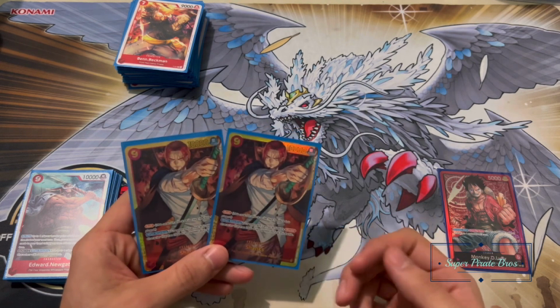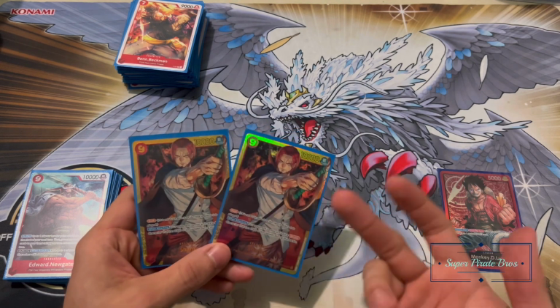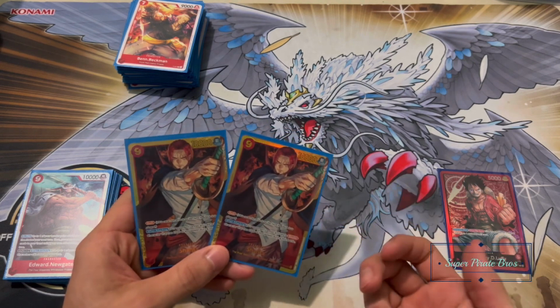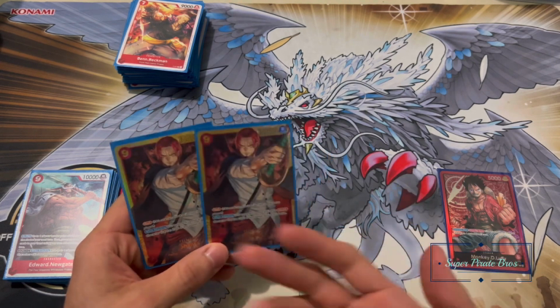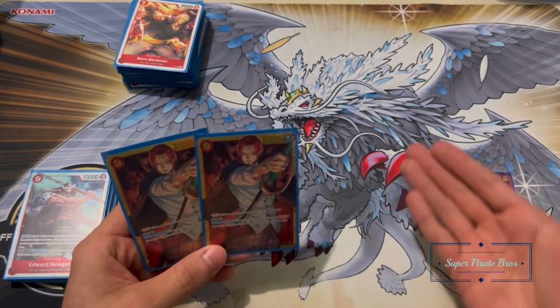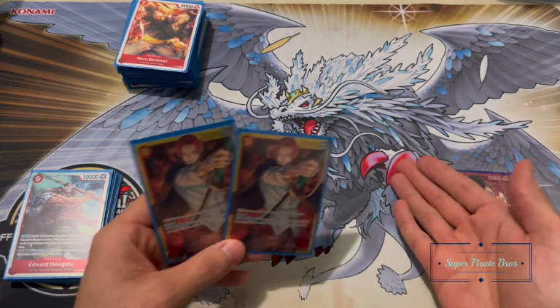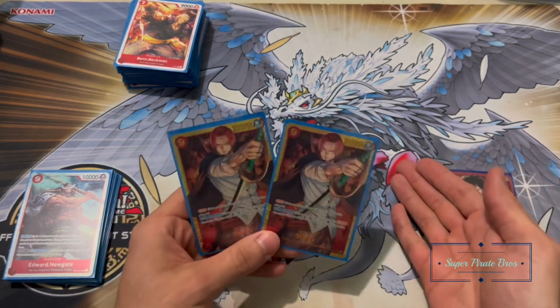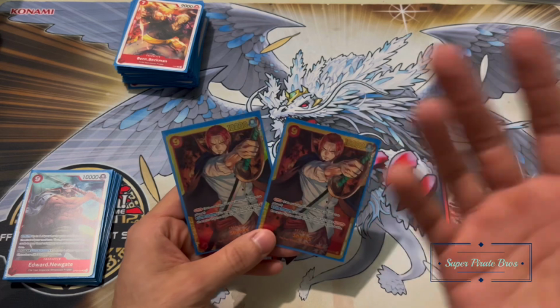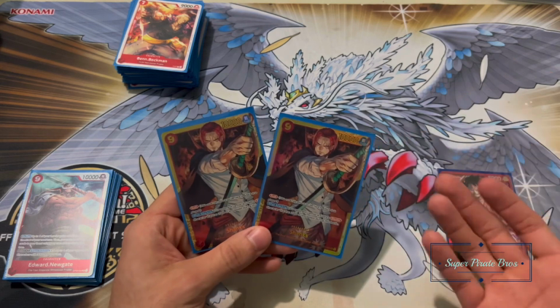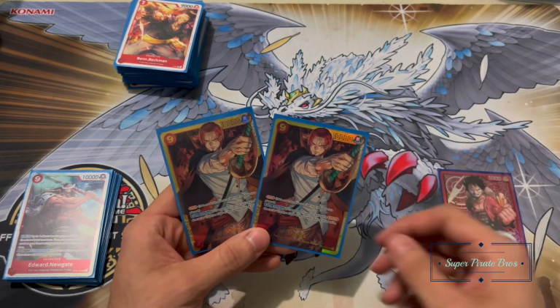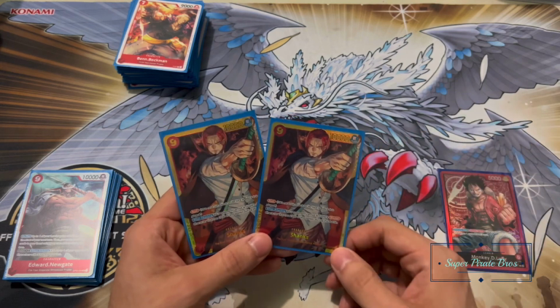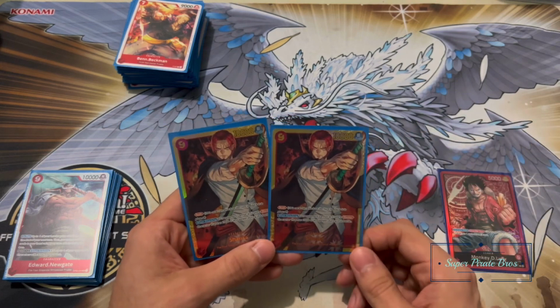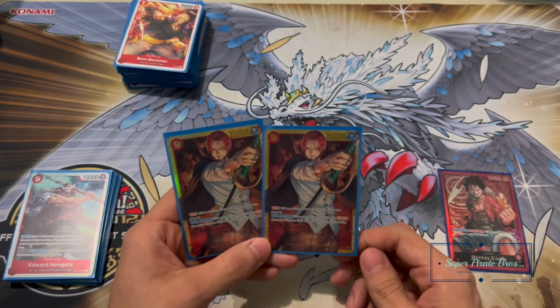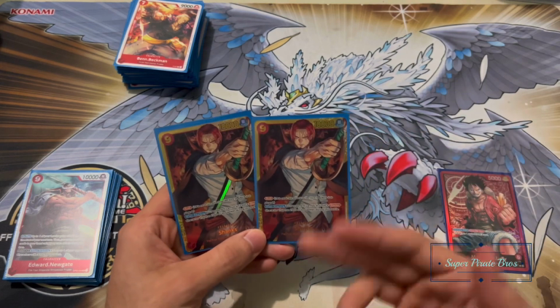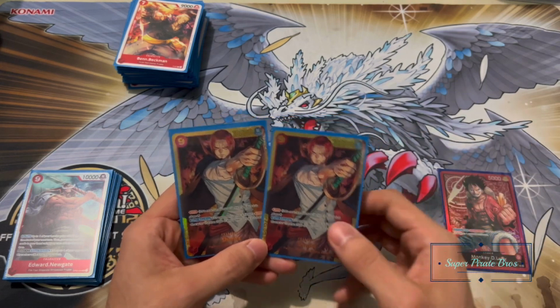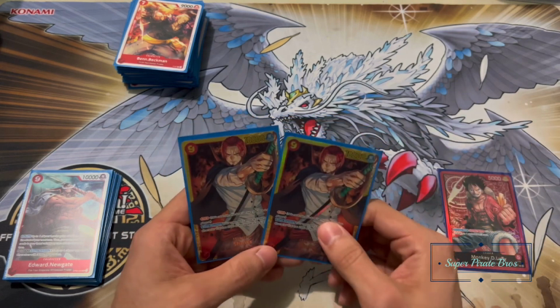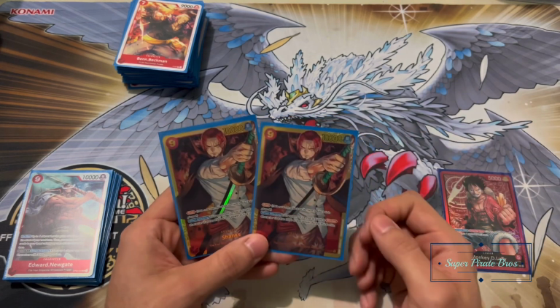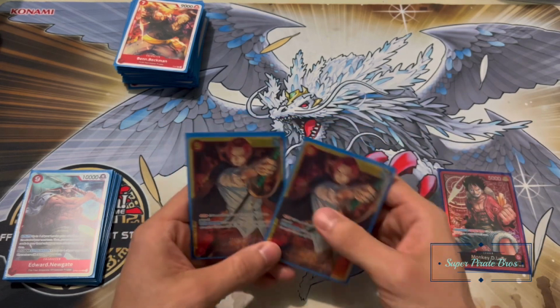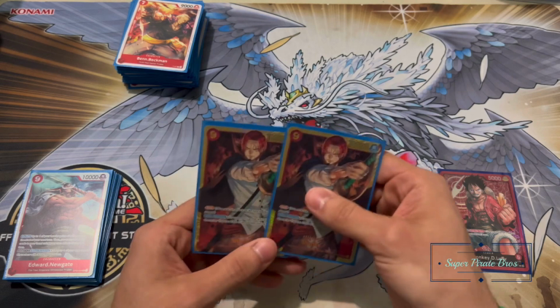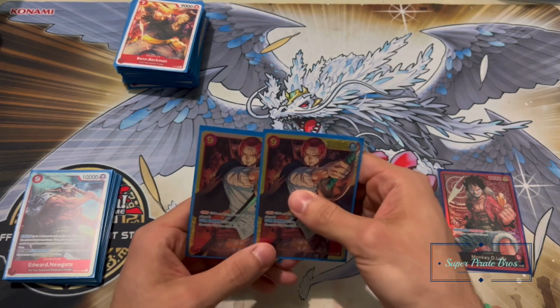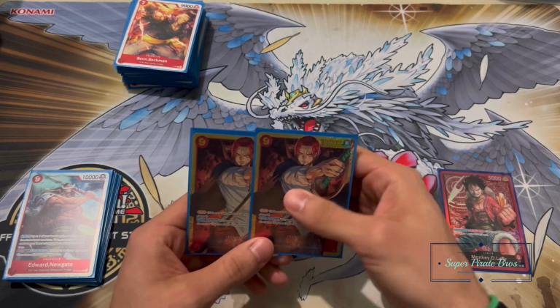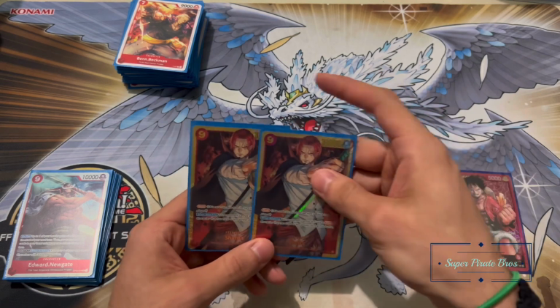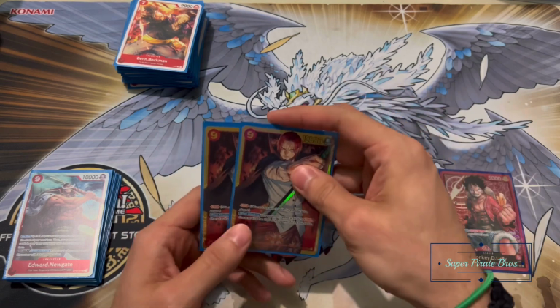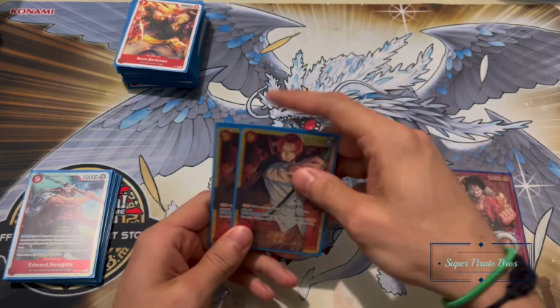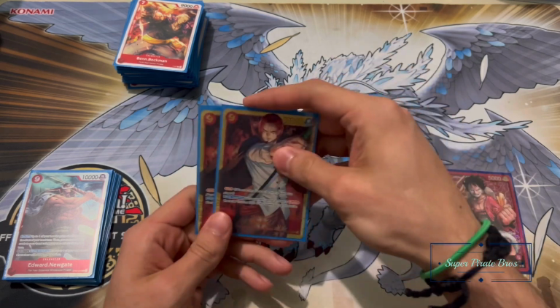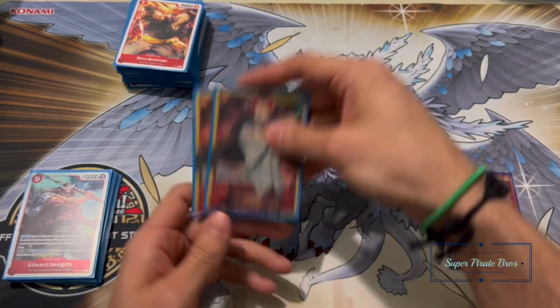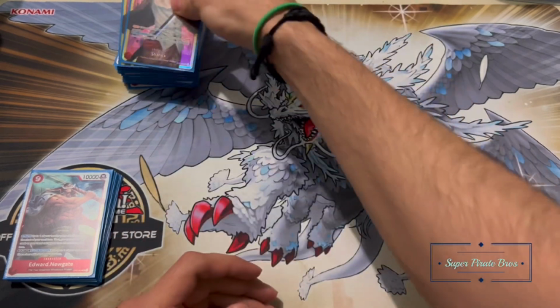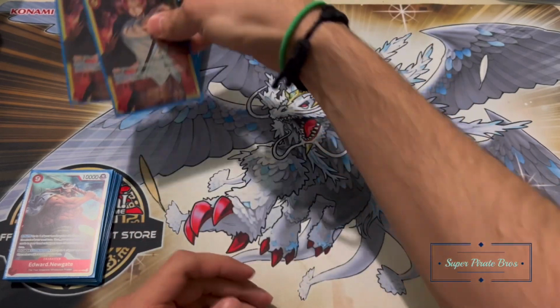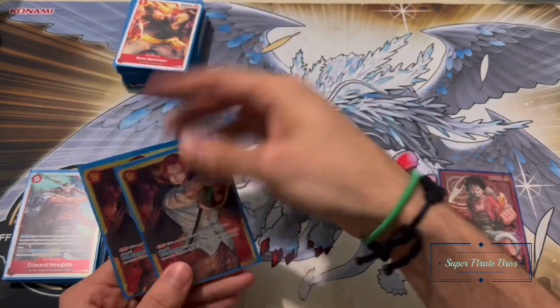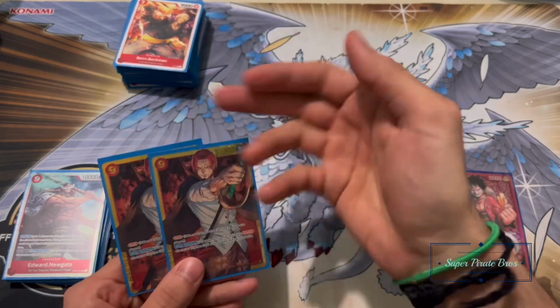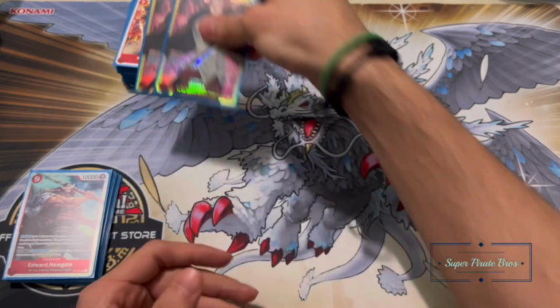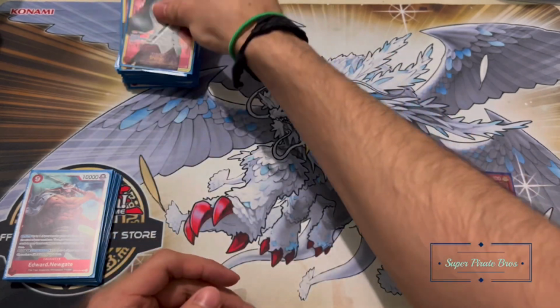Next up I have two of Shanks — the nine-cost rushing guy. He's not searchable by Nami so I just put him at two, because one will probably go to the bottom of the deck from the searching Nami effect. One is a nice little scare for your opponent at the end — during end game they won't see it coming. He's the strongest rusher you've got.